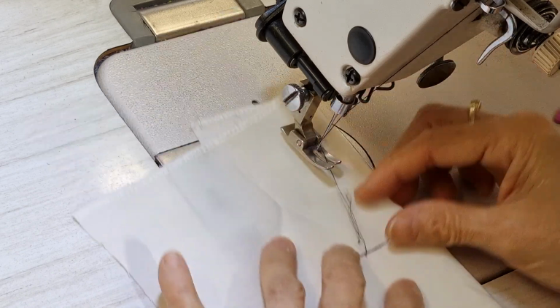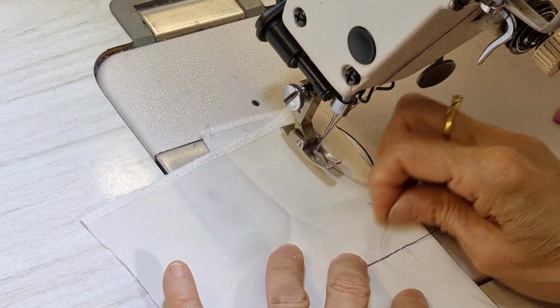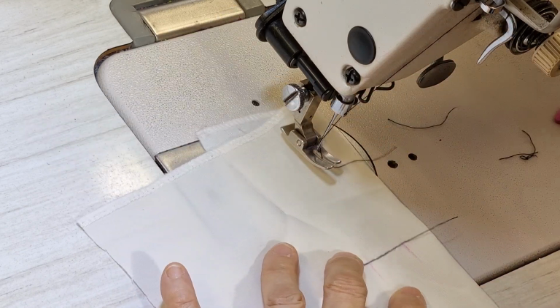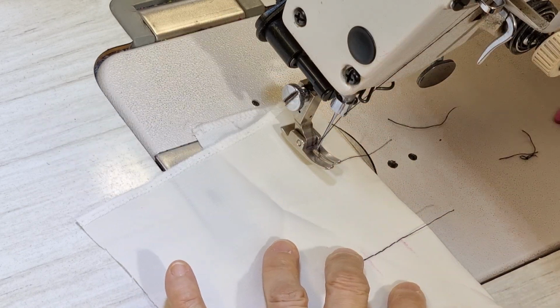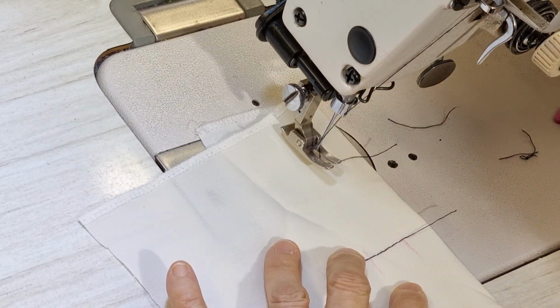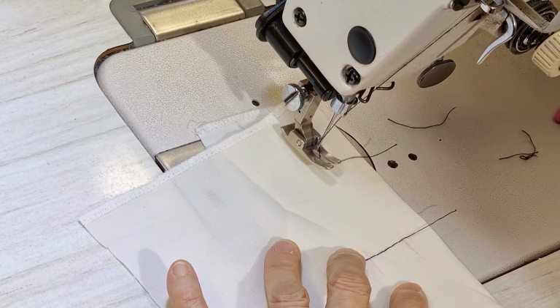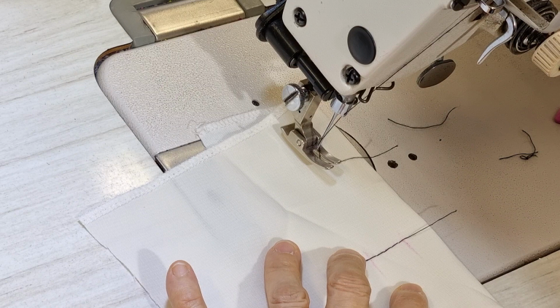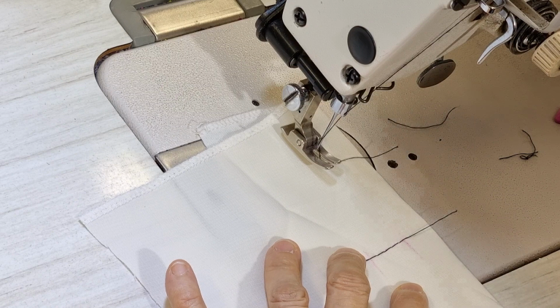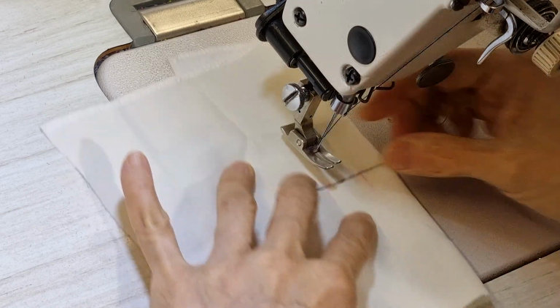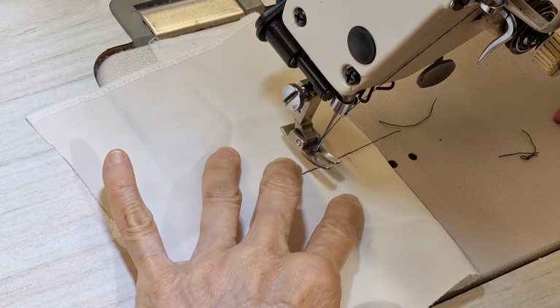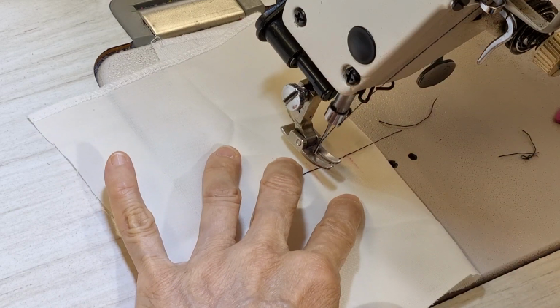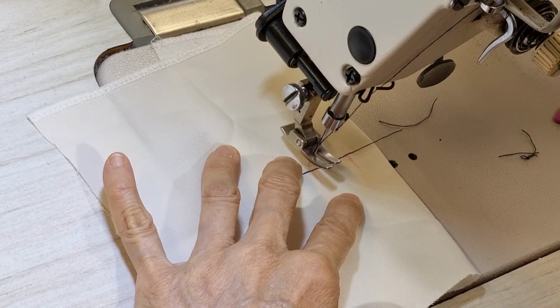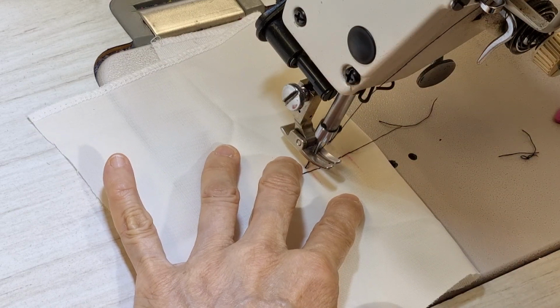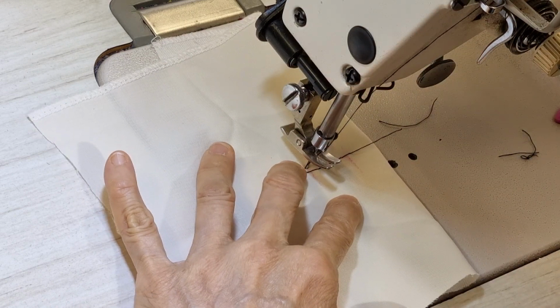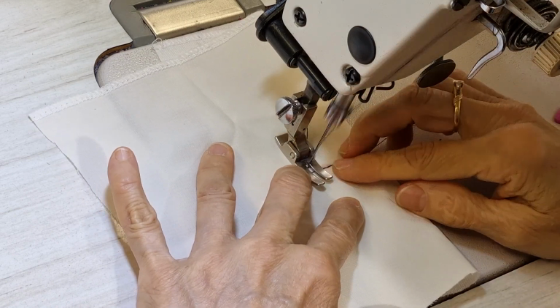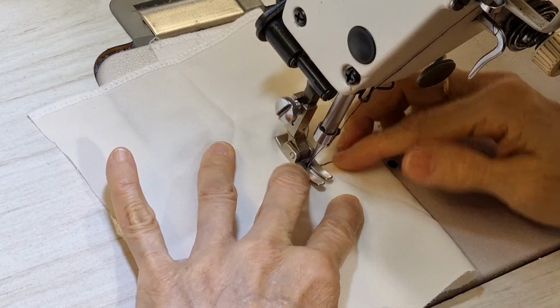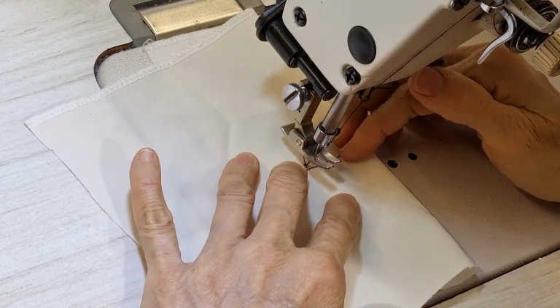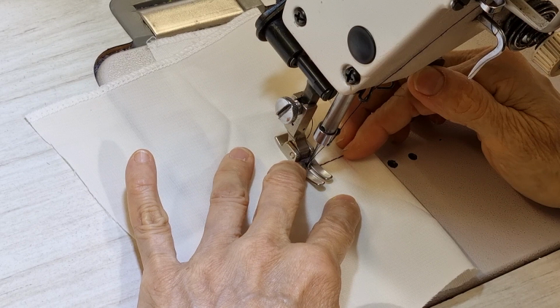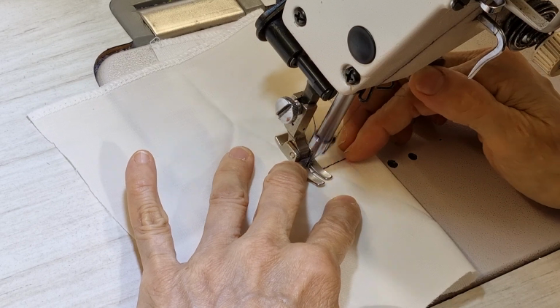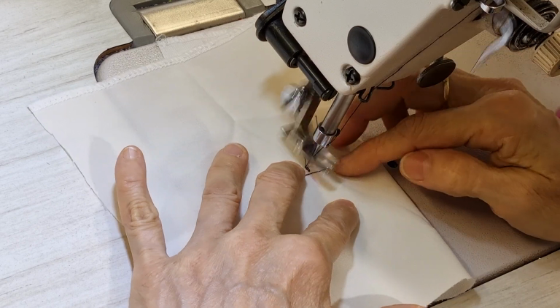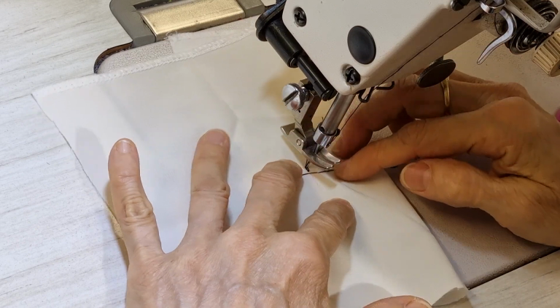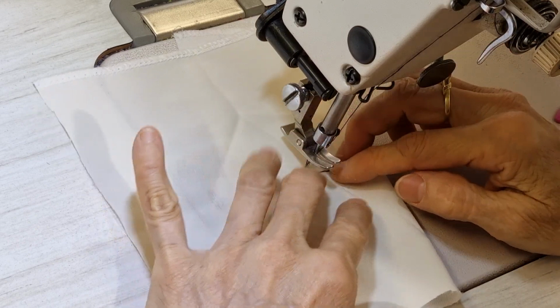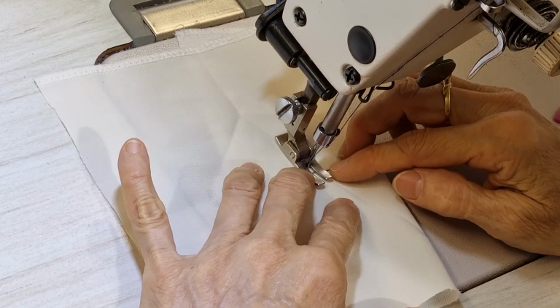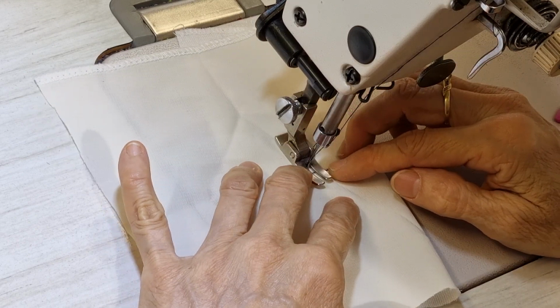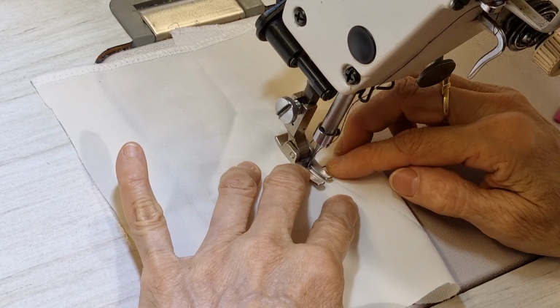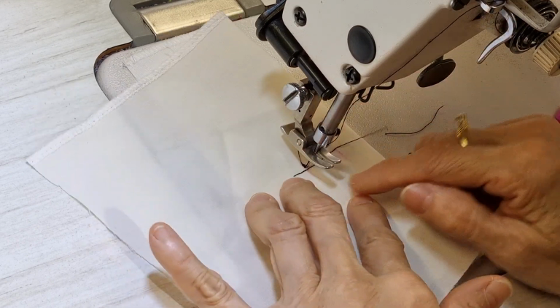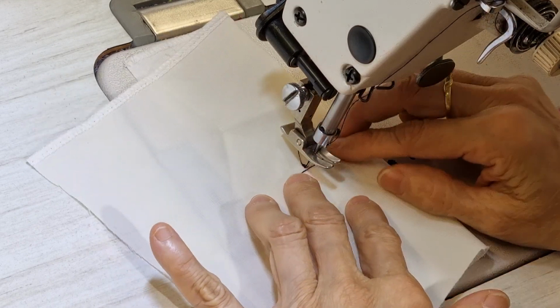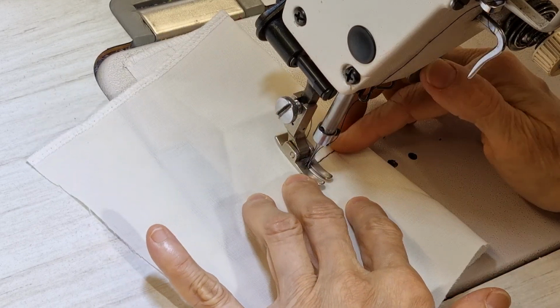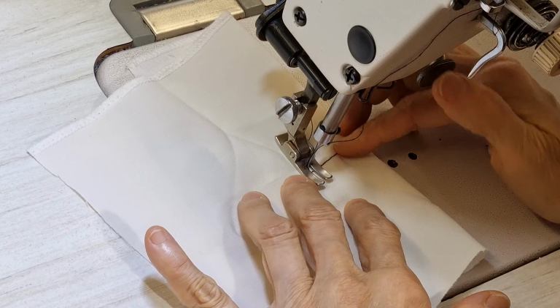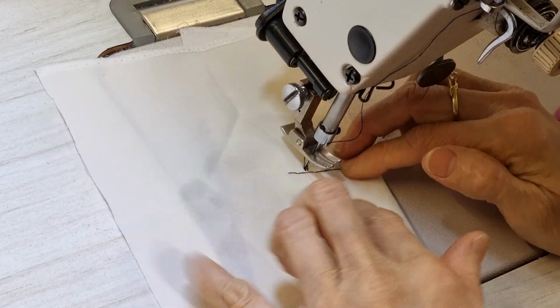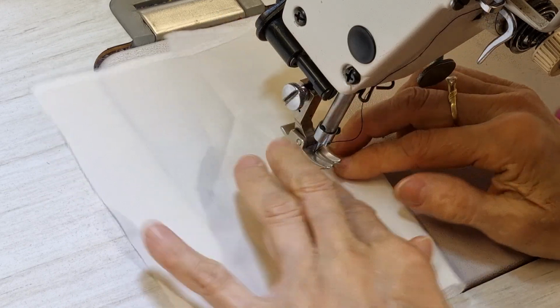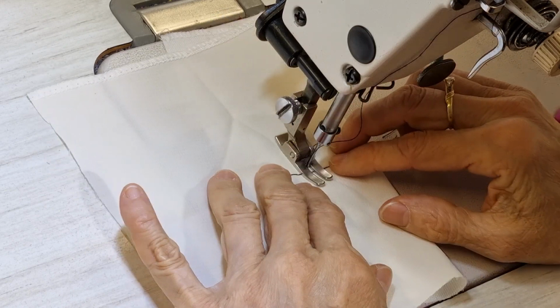I adjust it again, I adjust it smaller. And then I adjust about to touch that.